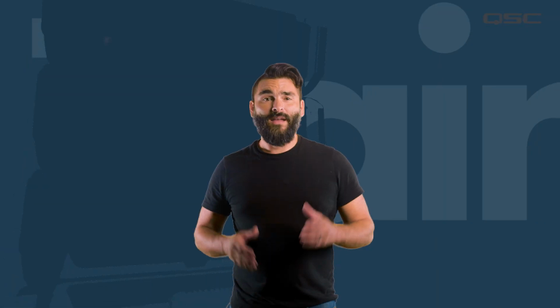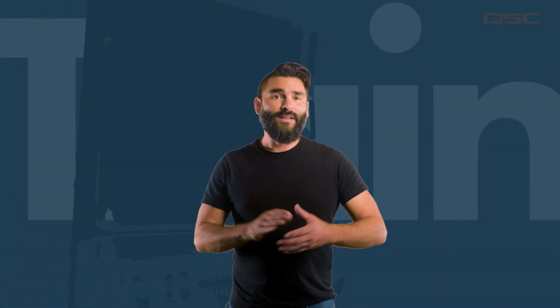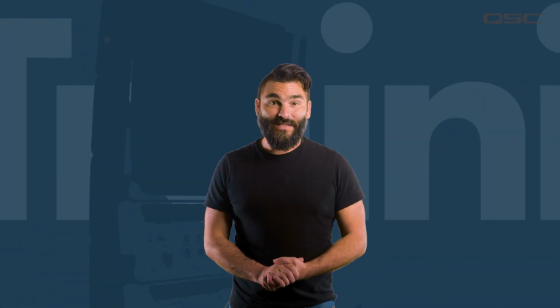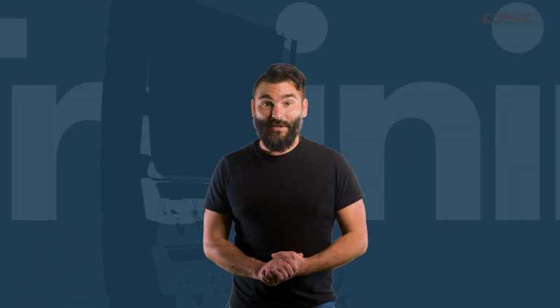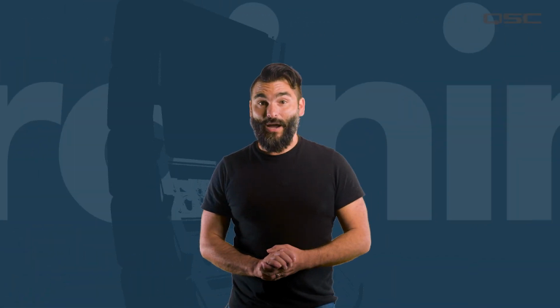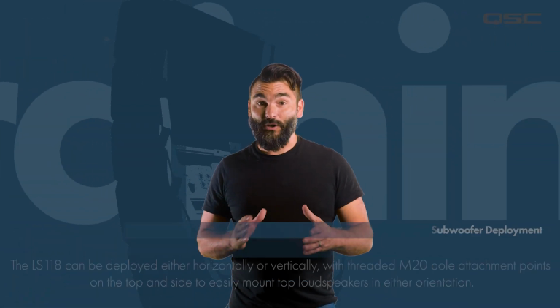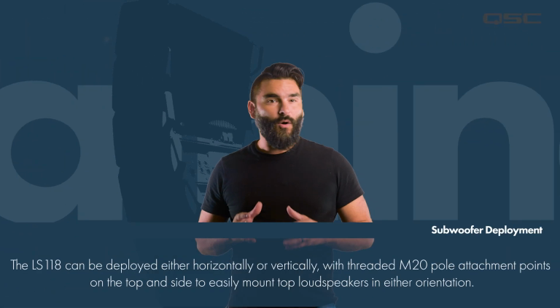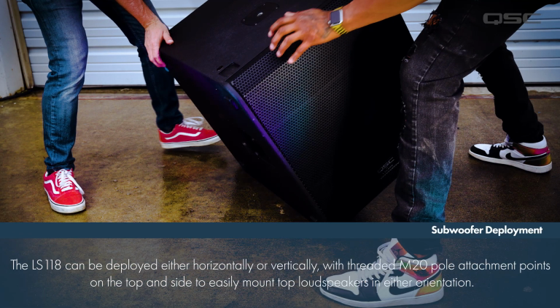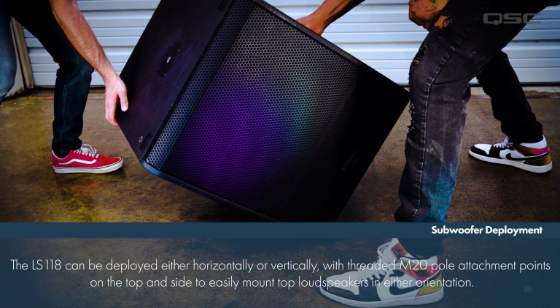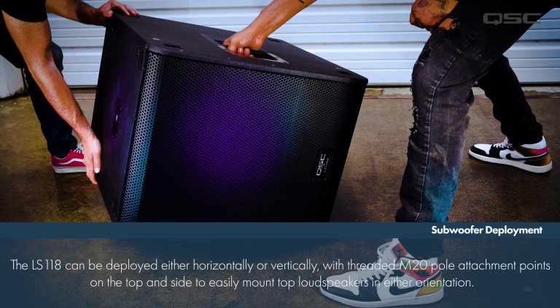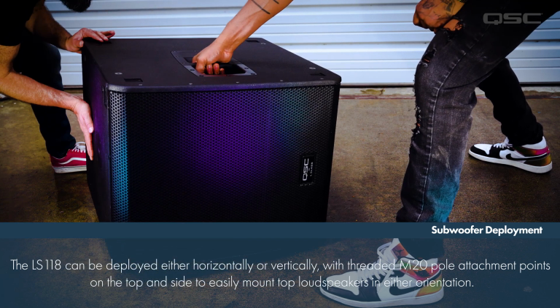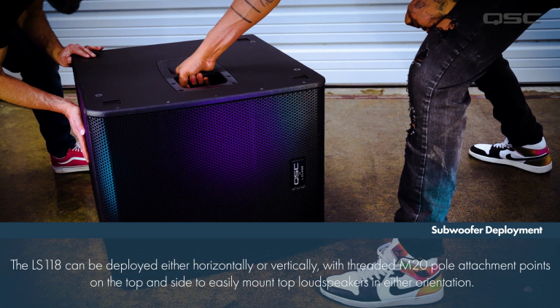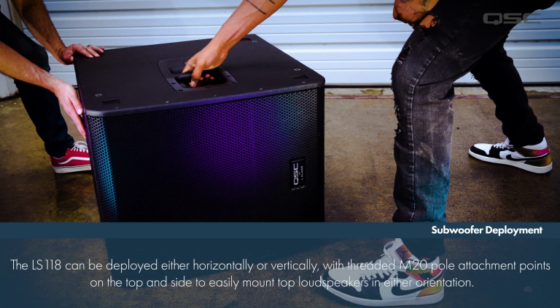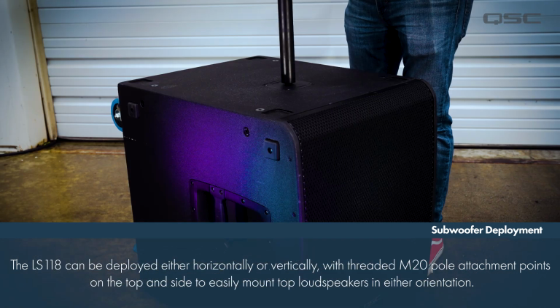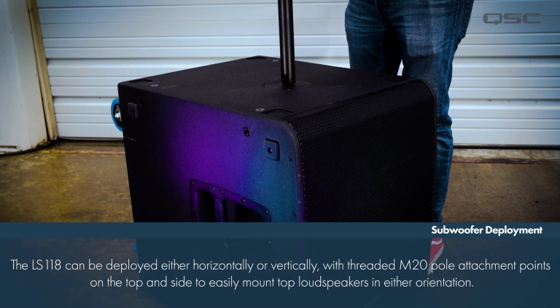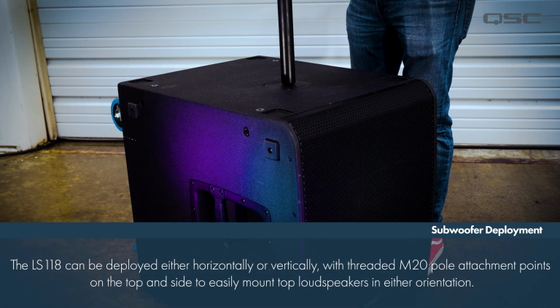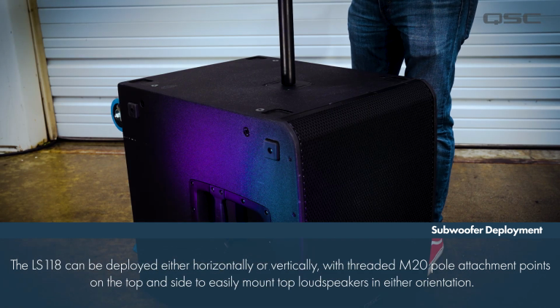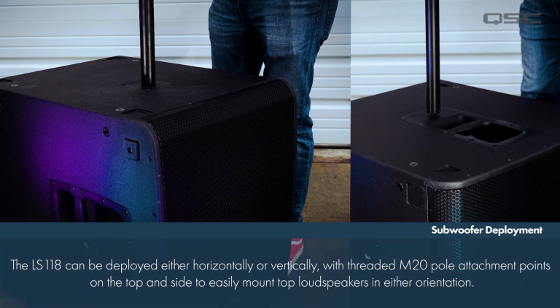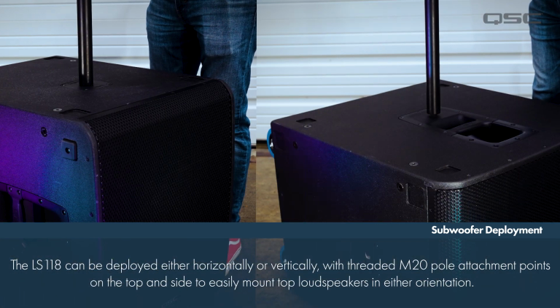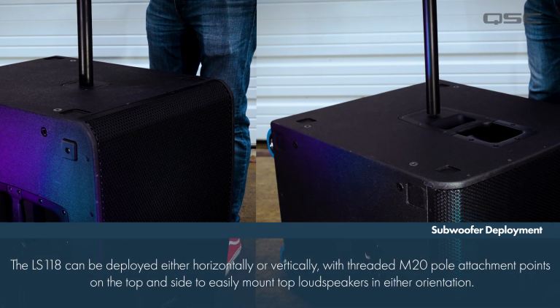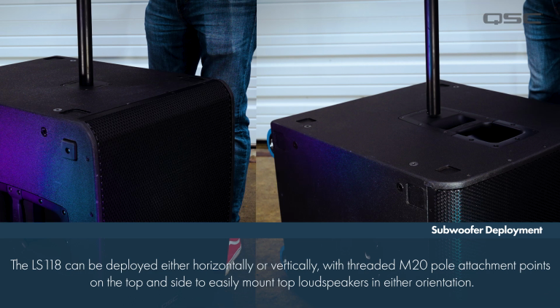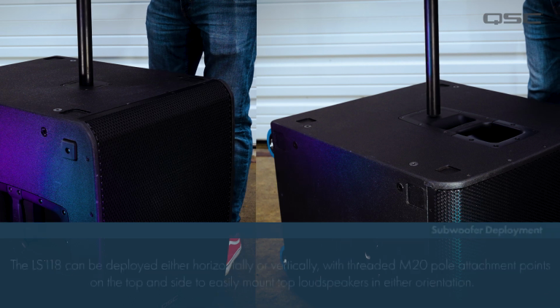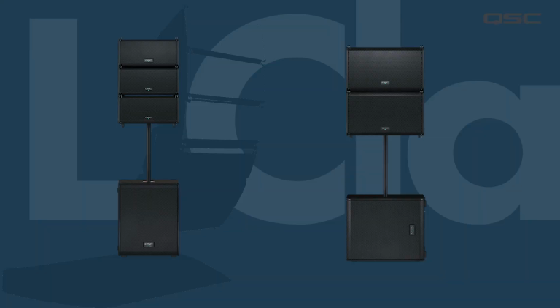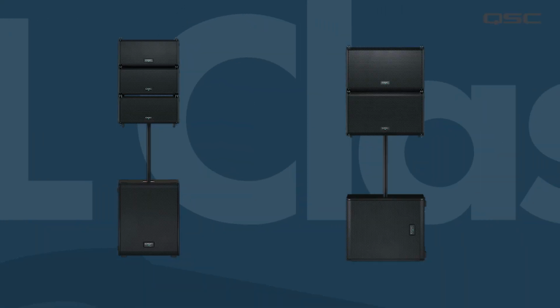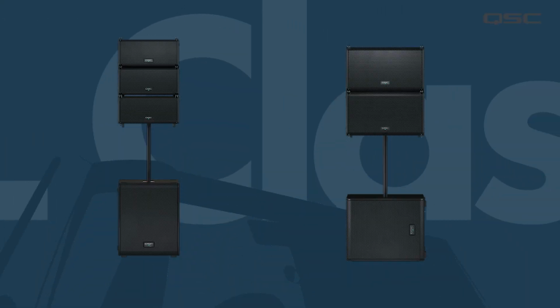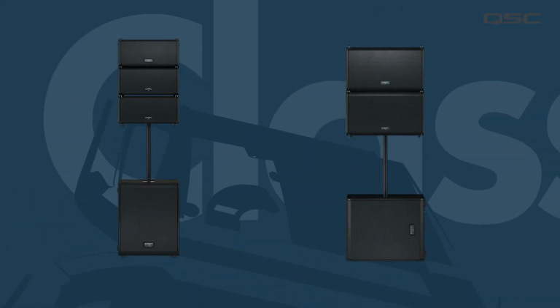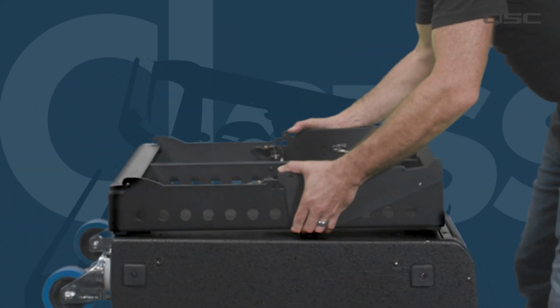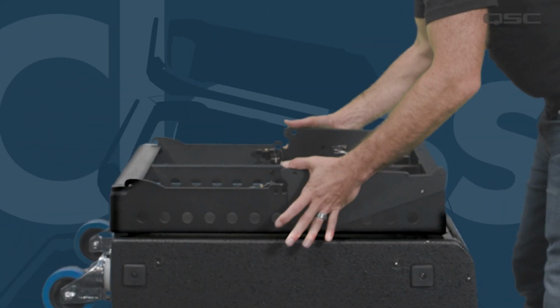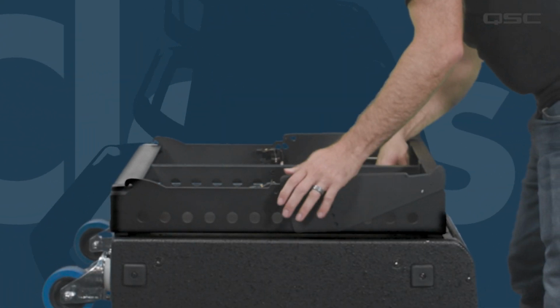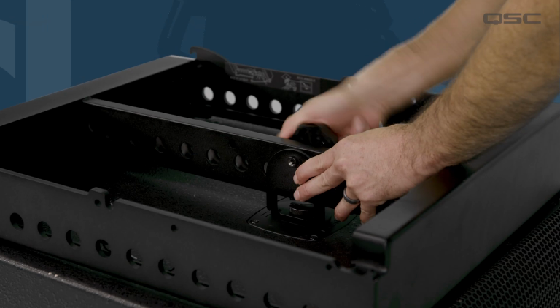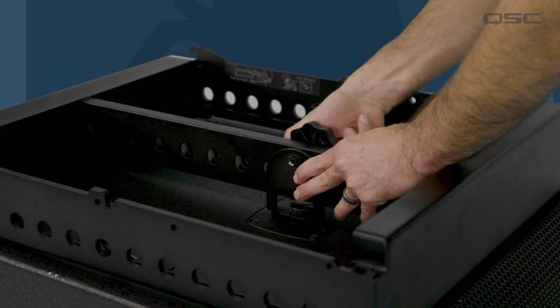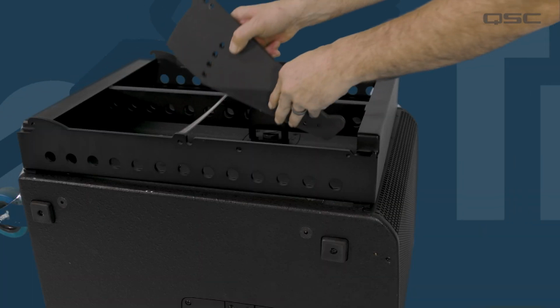The LS118 can be deployed either vertically or horizontally, providing M20 threaded attachment points on both the top and side of the enclosure for mounting top L-Class loudspeakers with a pole or ground stack using model-specific array frames and stack adapter kits.